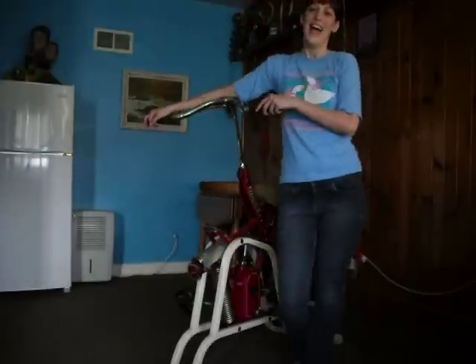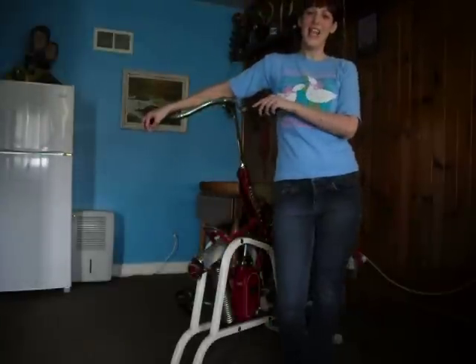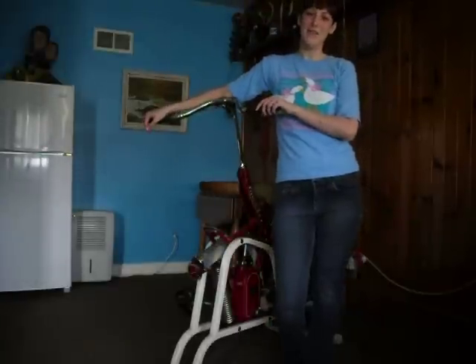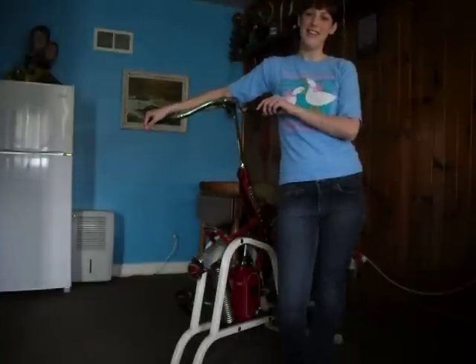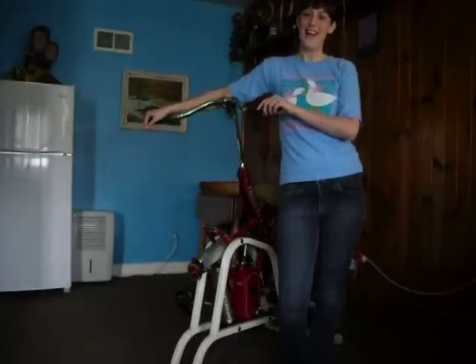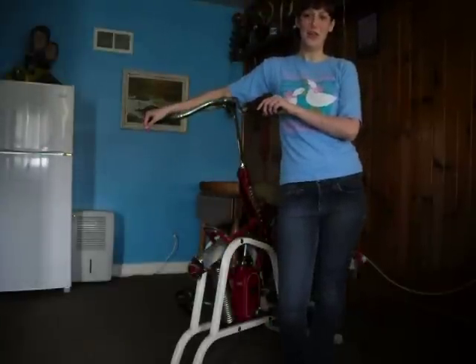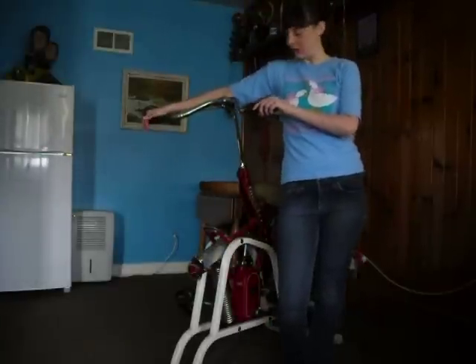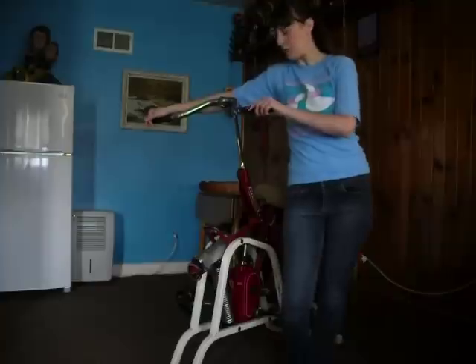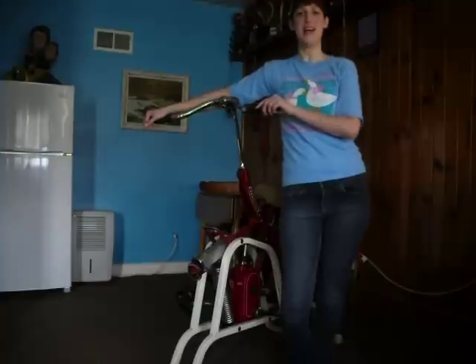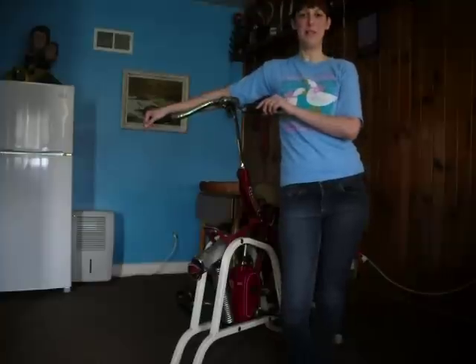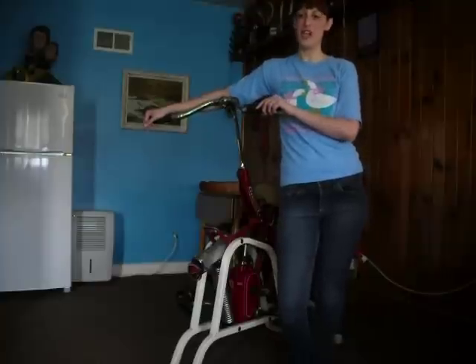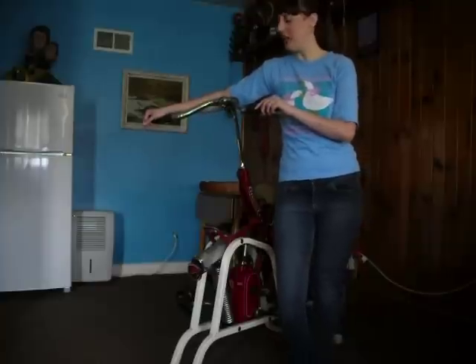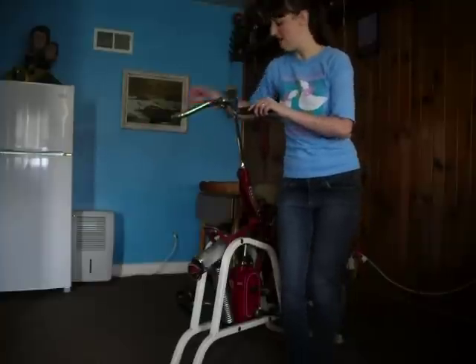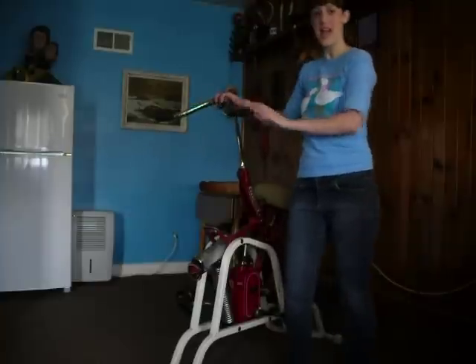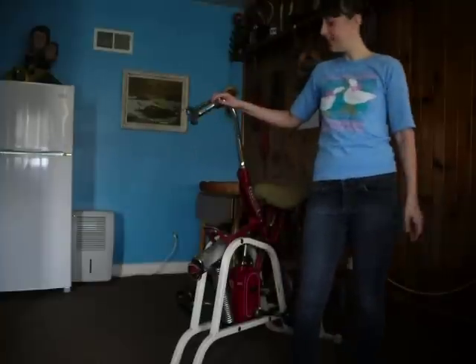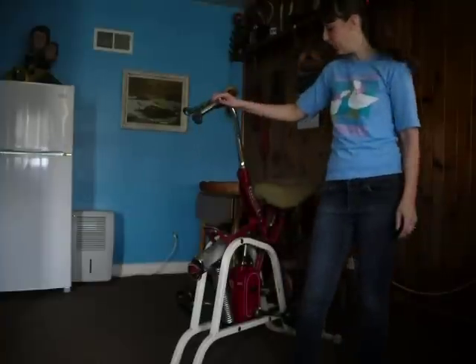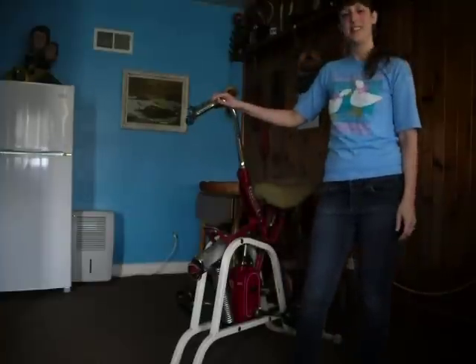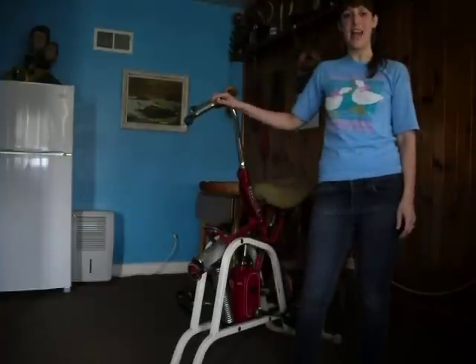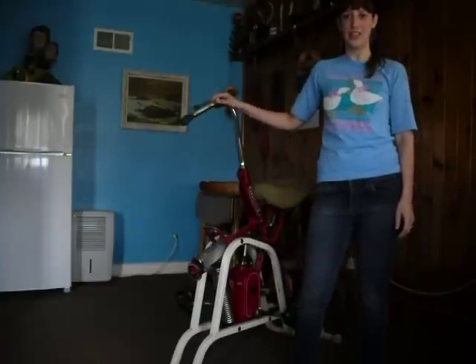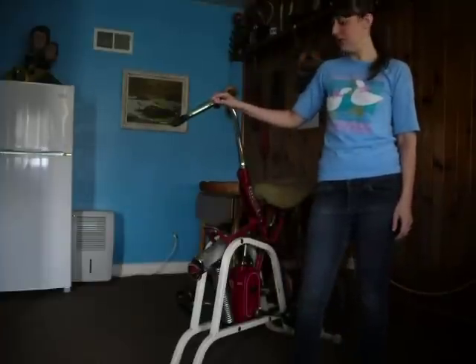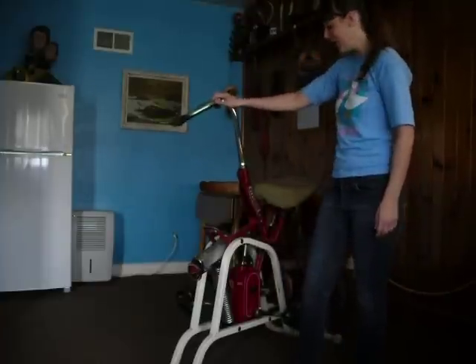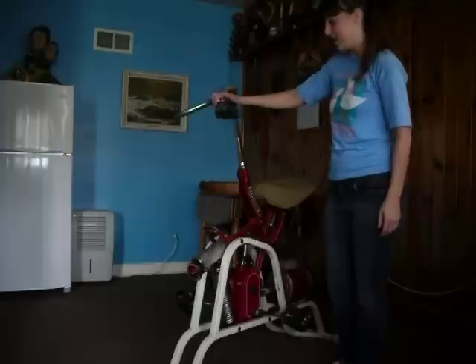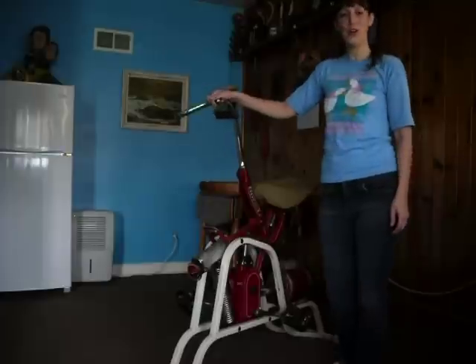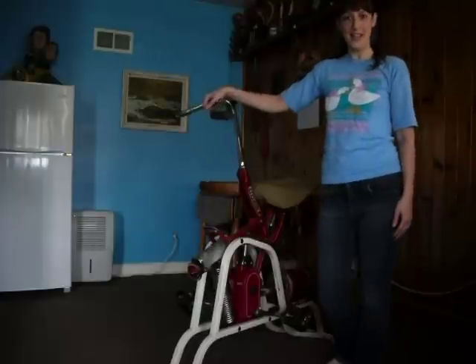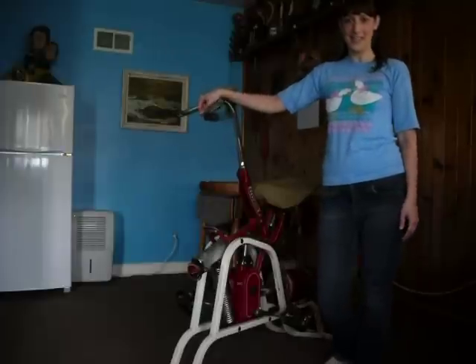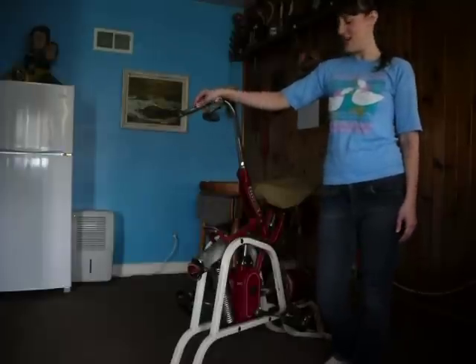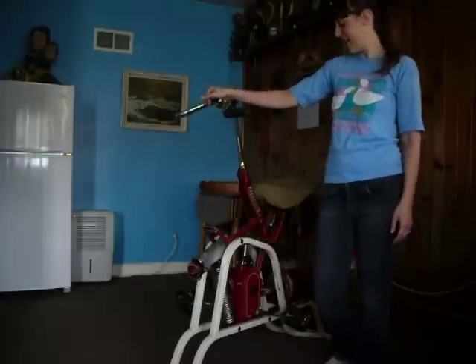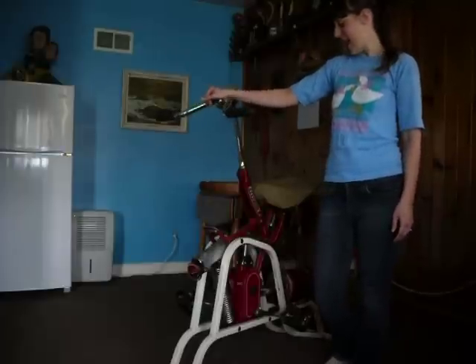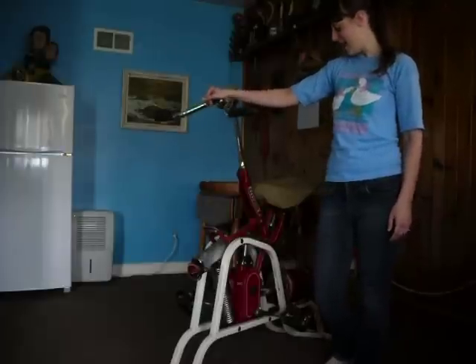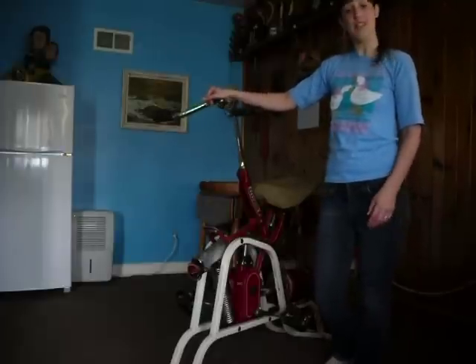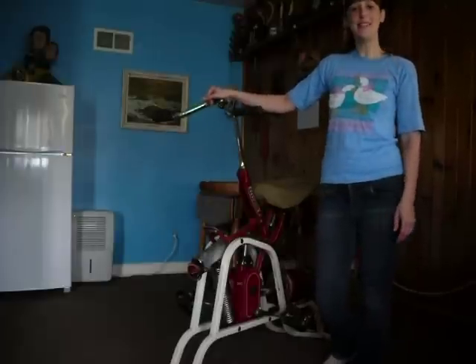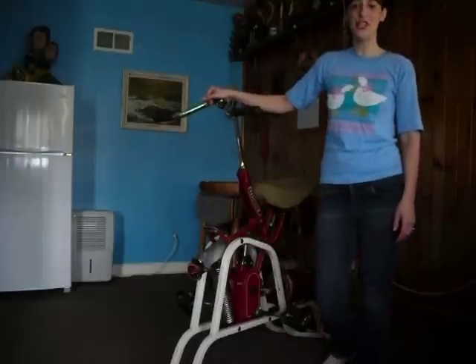Hello everyone. I am going to give you a demonstration of a 1946 Exercycle. It is well crafted in cast iron and it is an amazing machine.